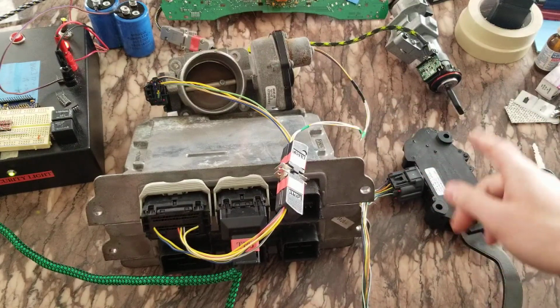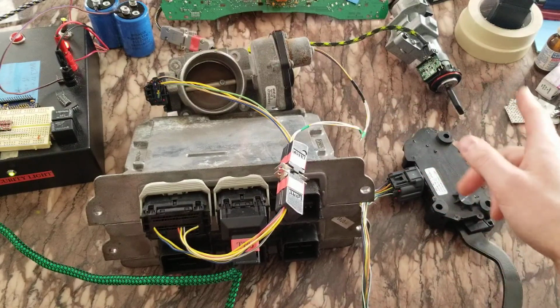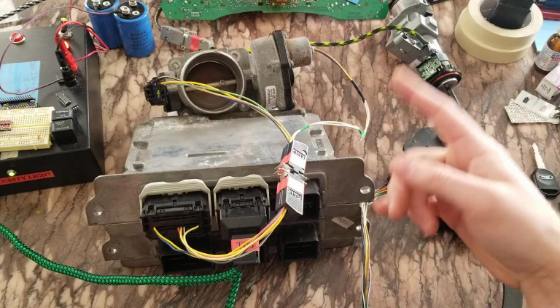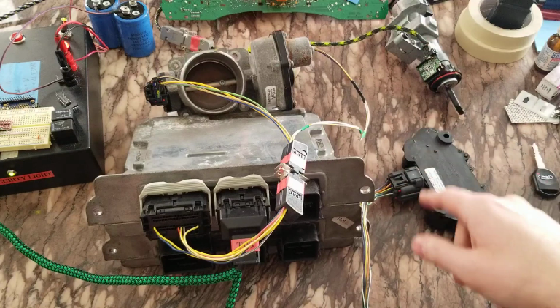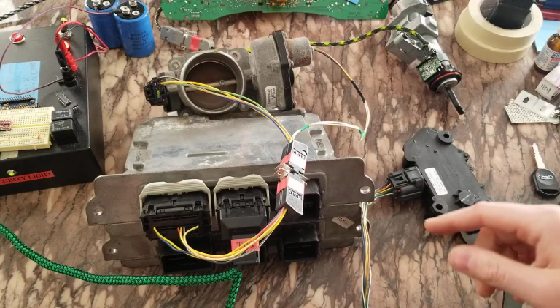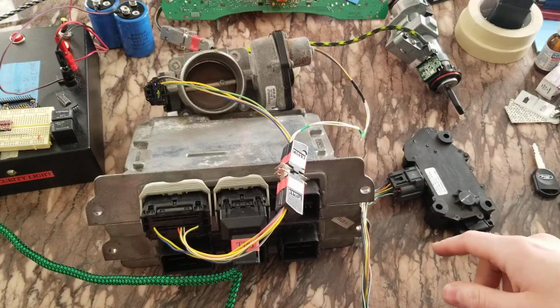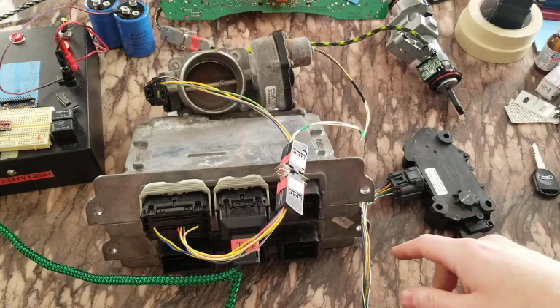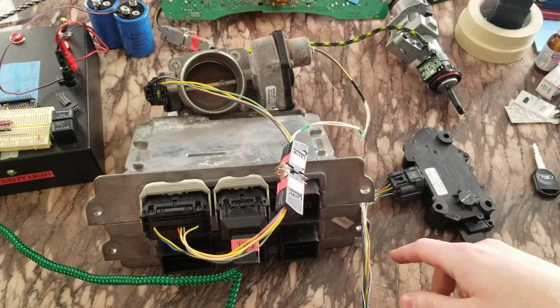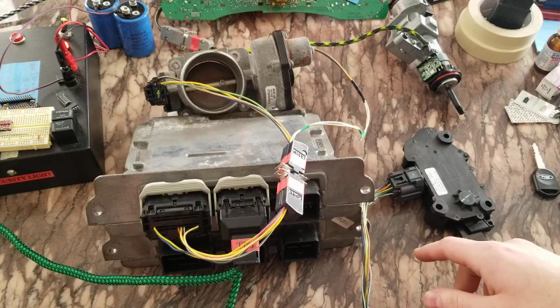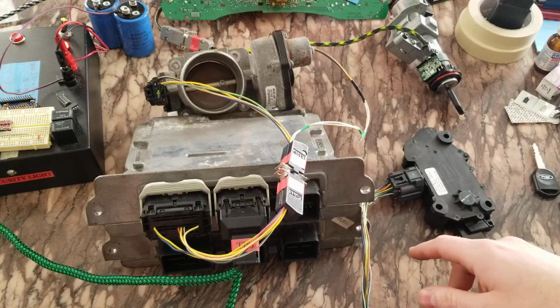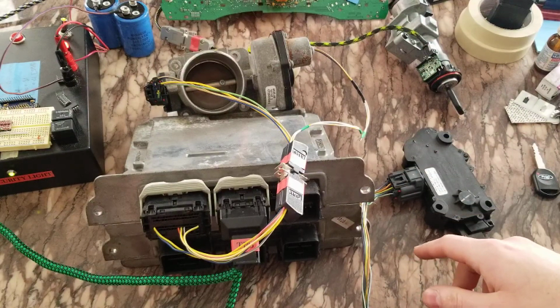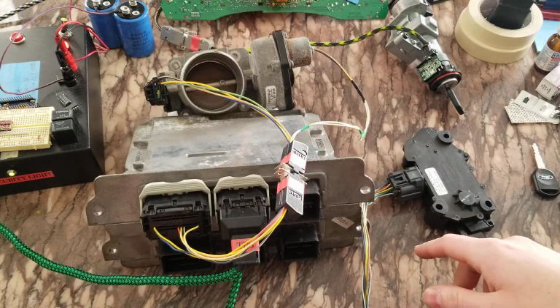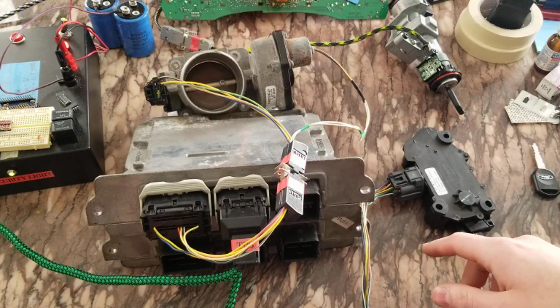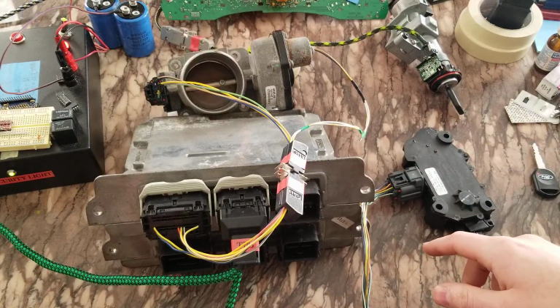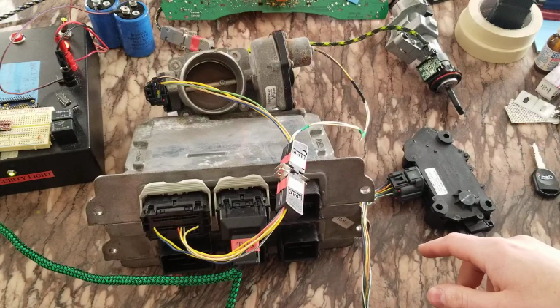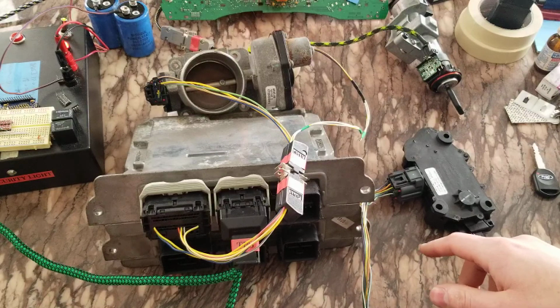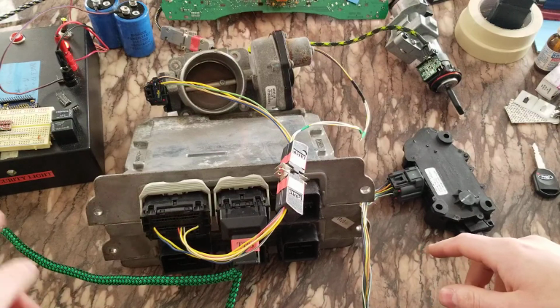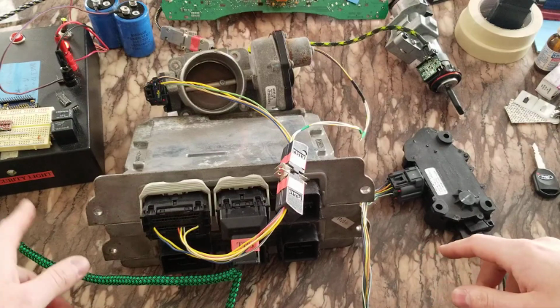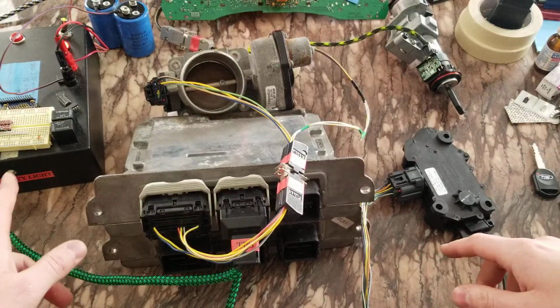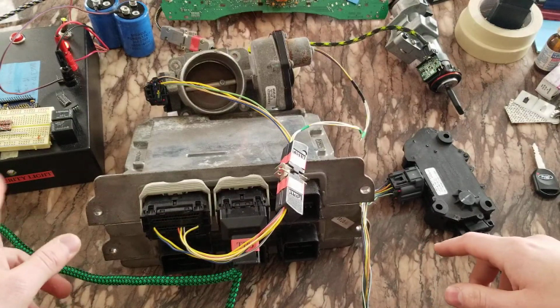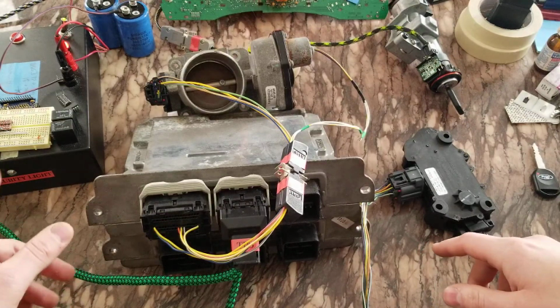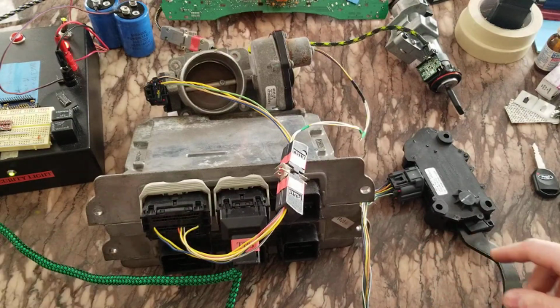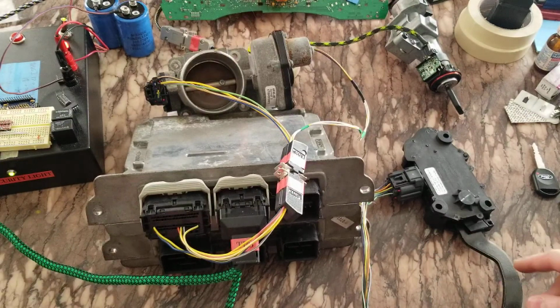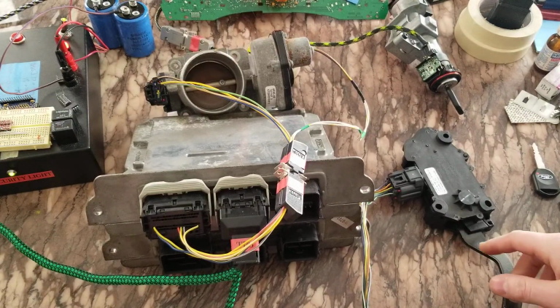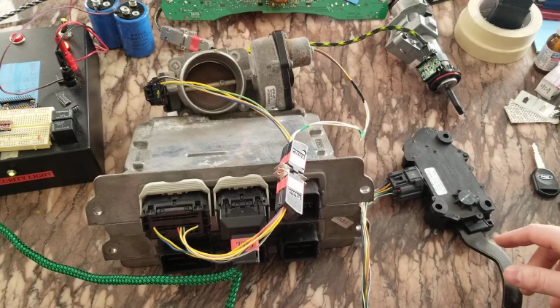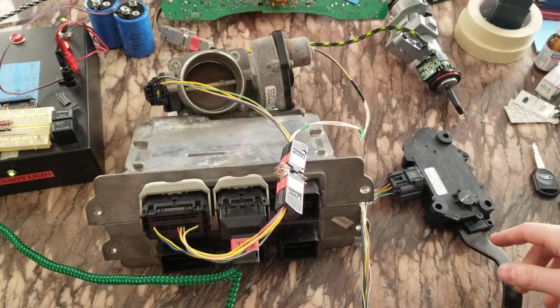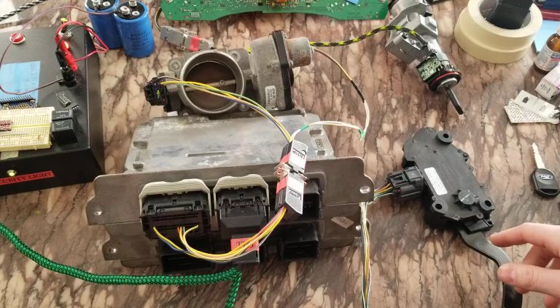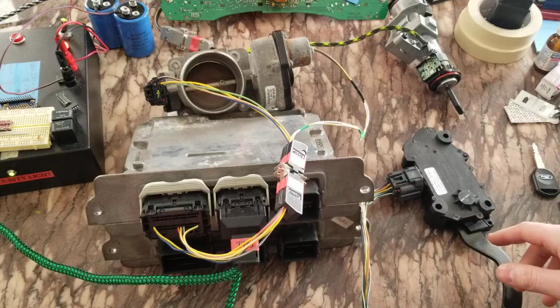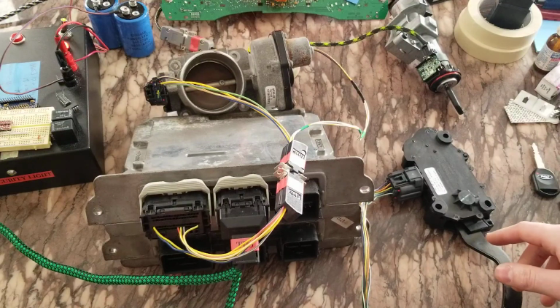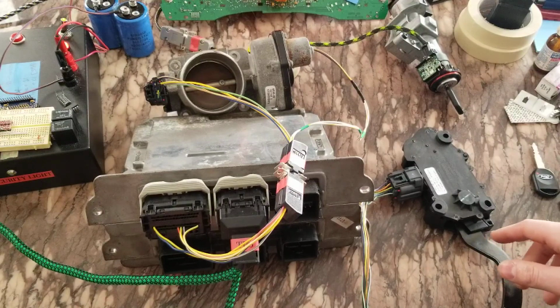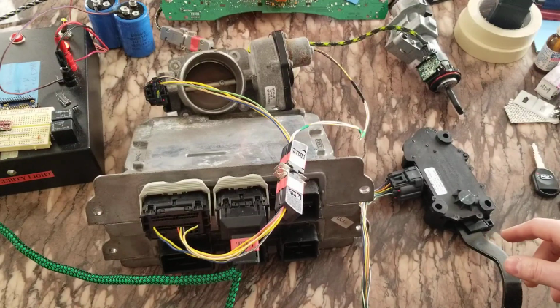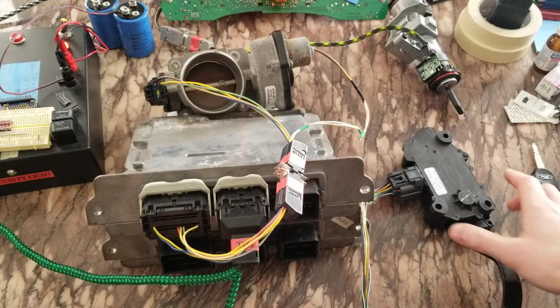I've also got the transponder ring, a gauge cluster that's a little out of frame, and all this stuff is hooked up. Key is on, keys aren't learned, theft light's going off. And we're gonna press down the pedal and see if the throttle opens.